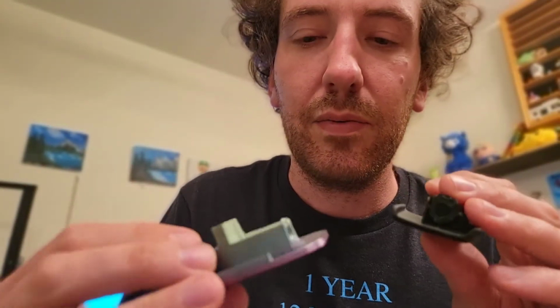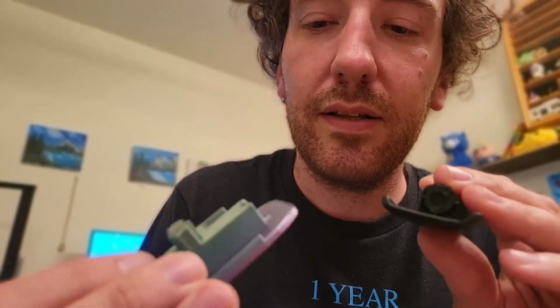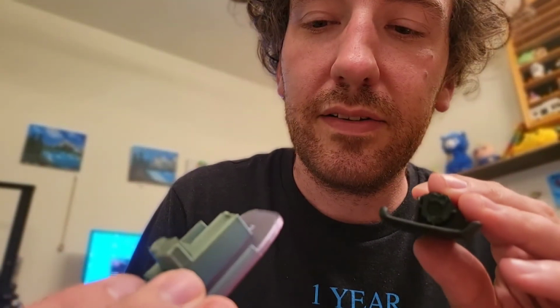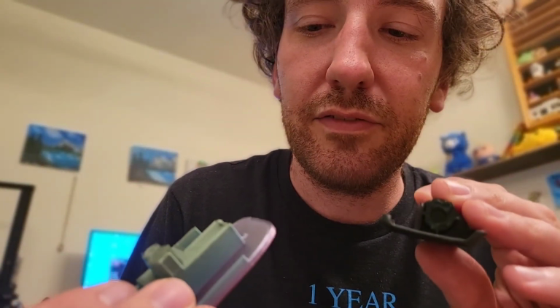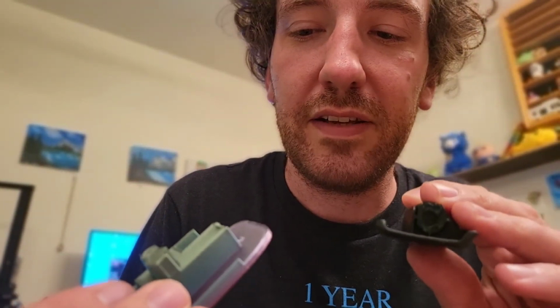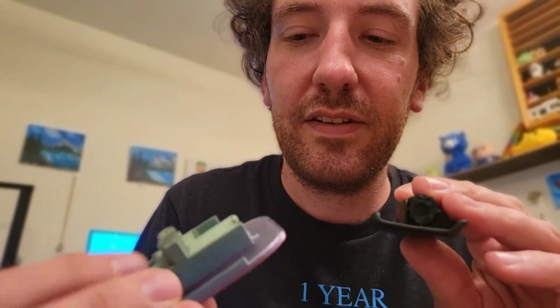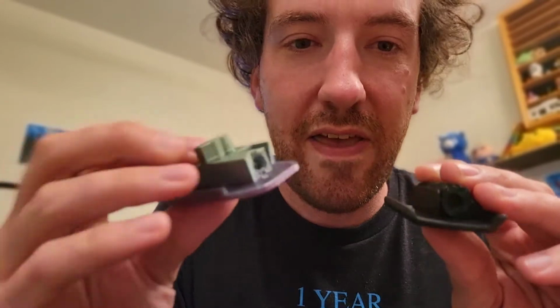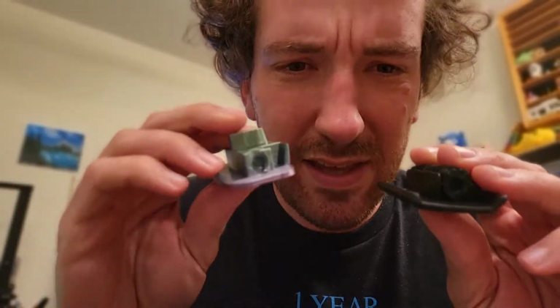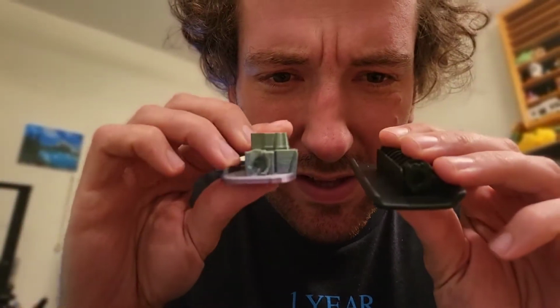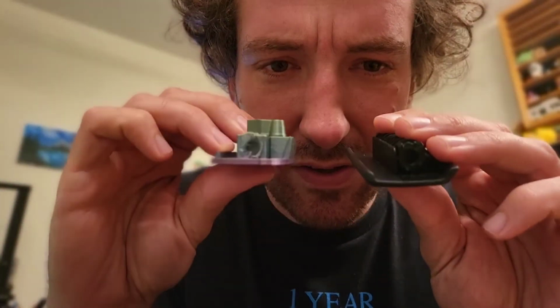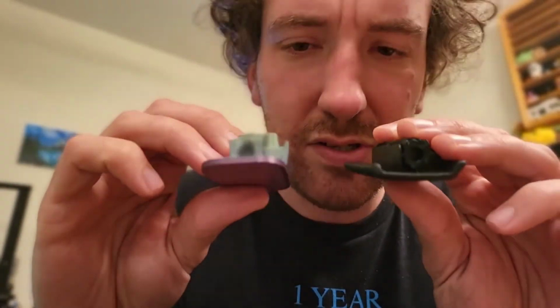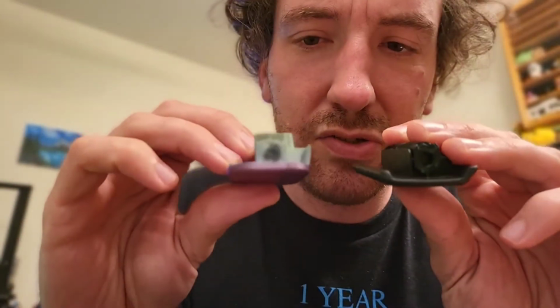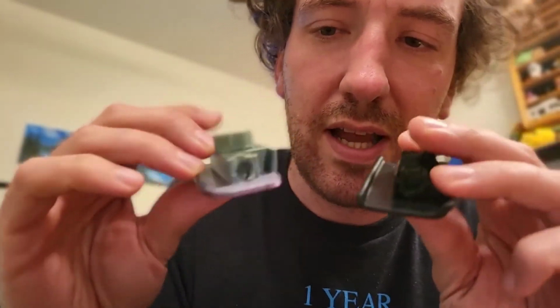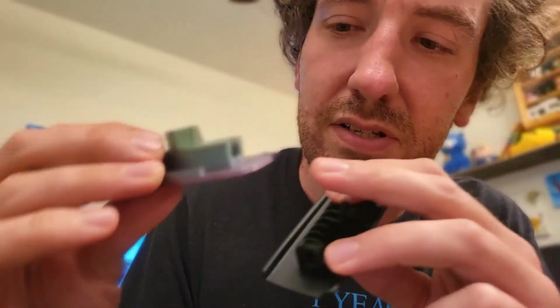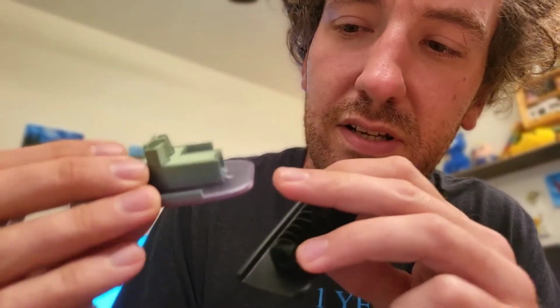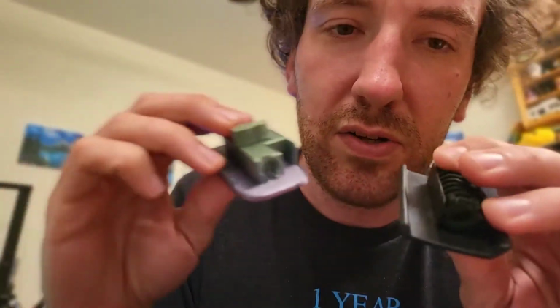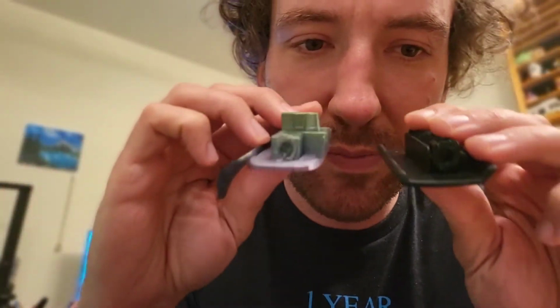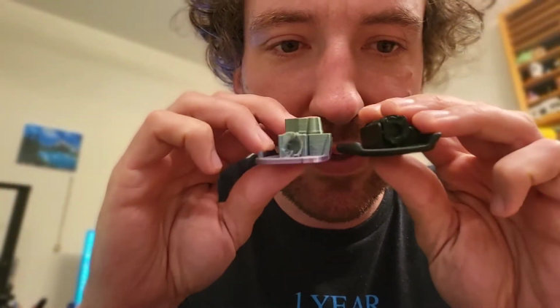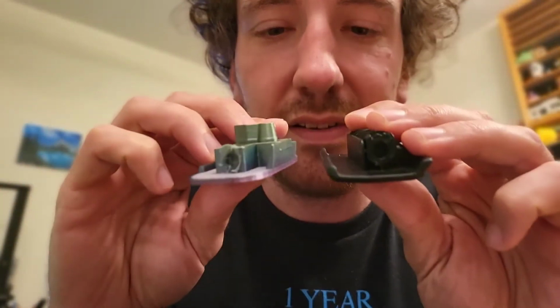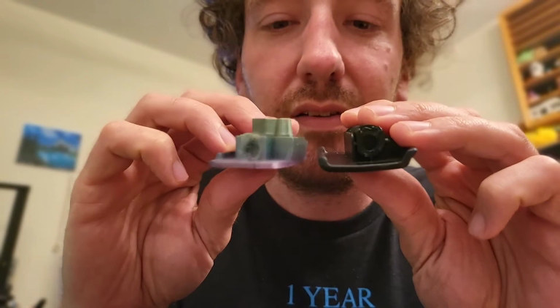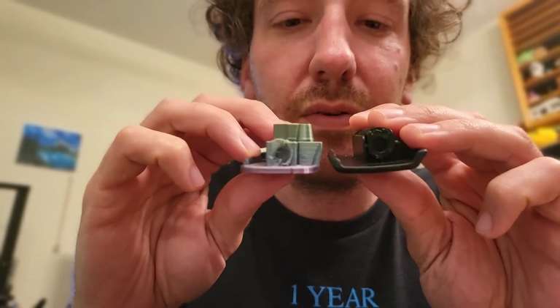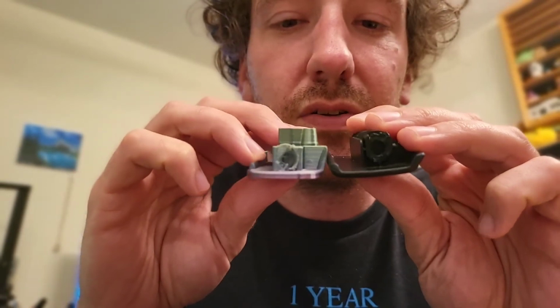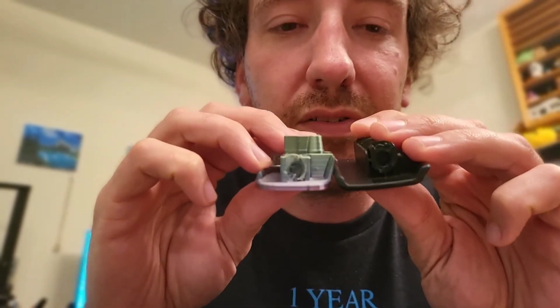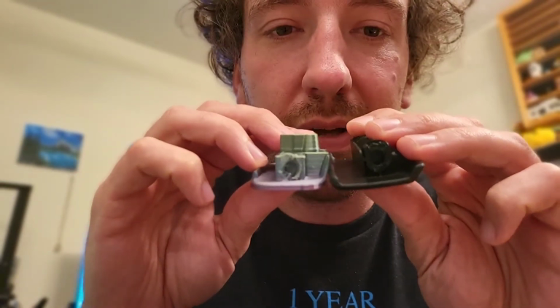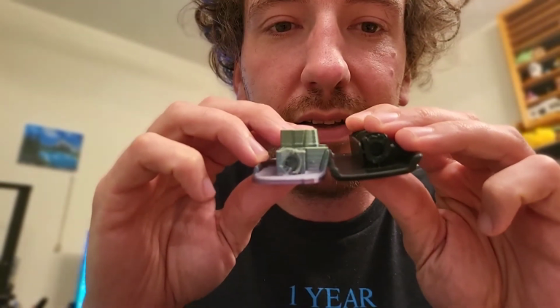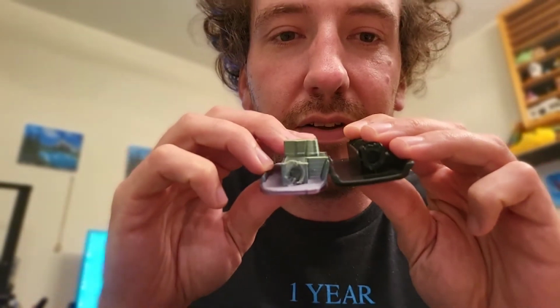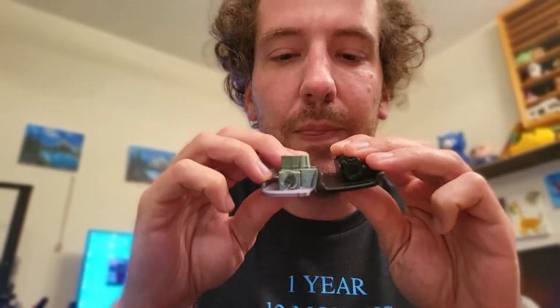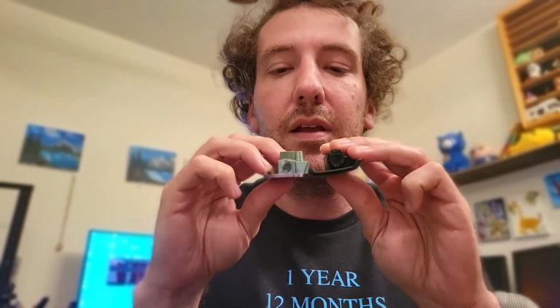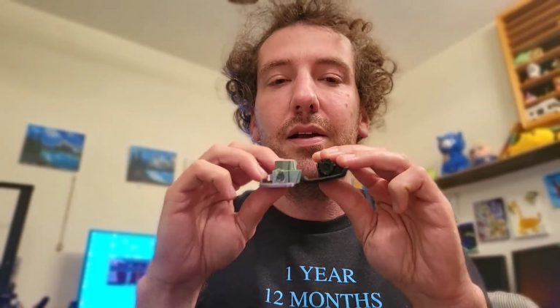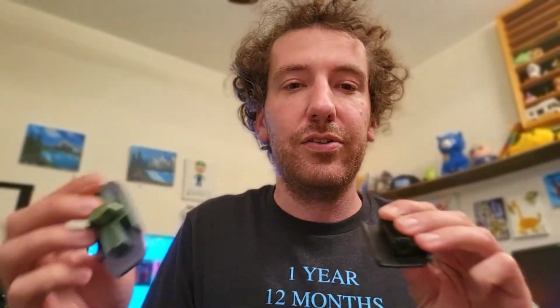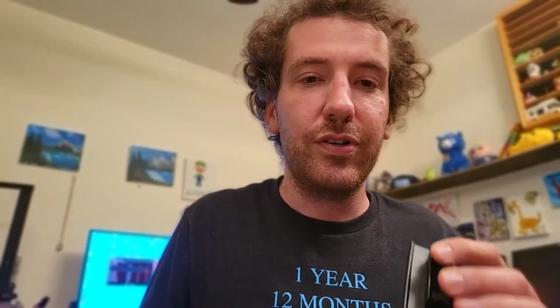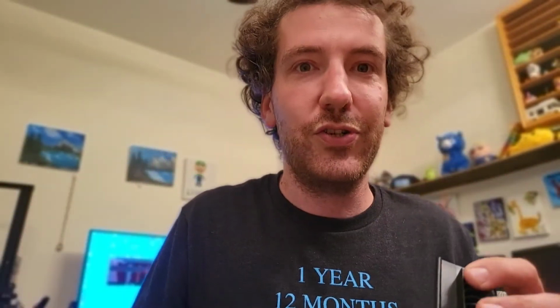It didn't fit. So I tried to drill out the hole a little bit, but as you can see on the original, the hole sits a bit higher. So on to version 2.